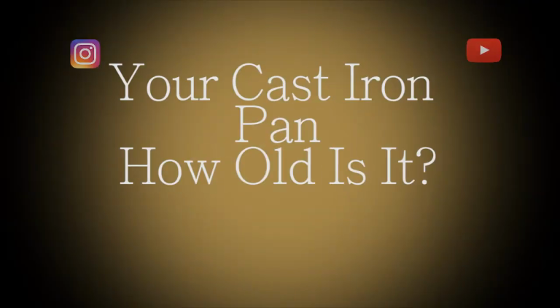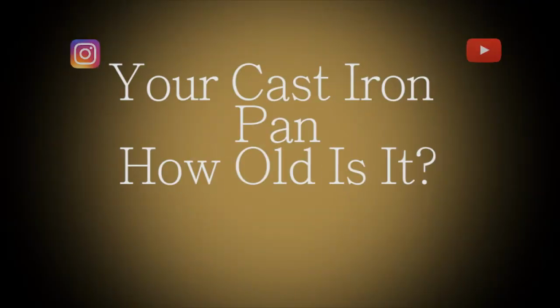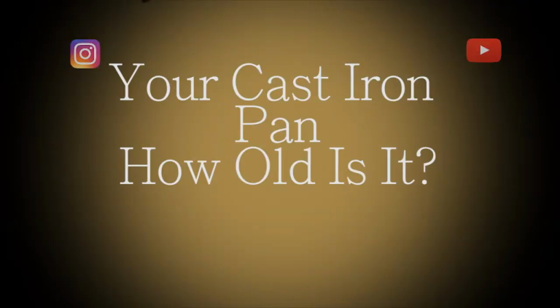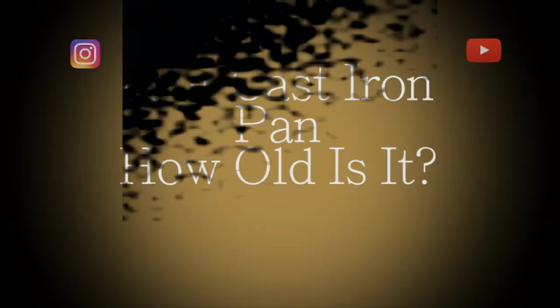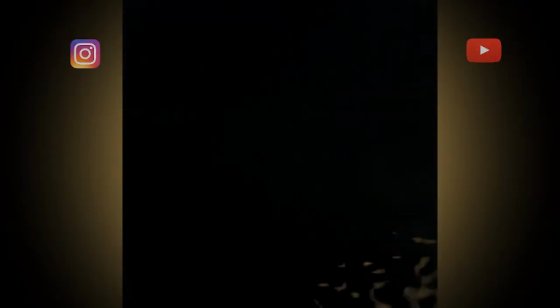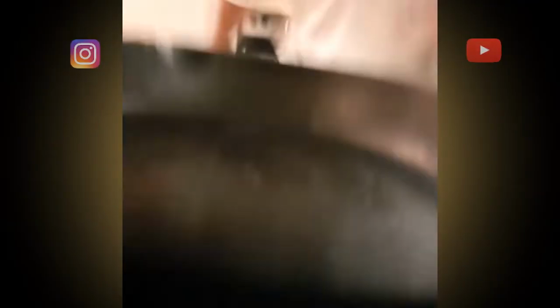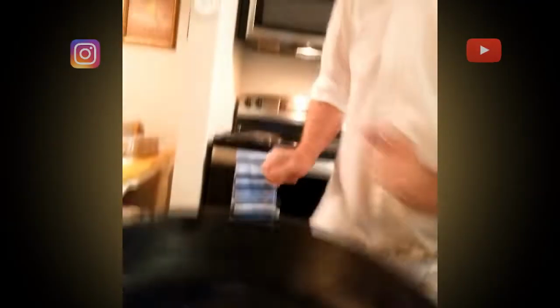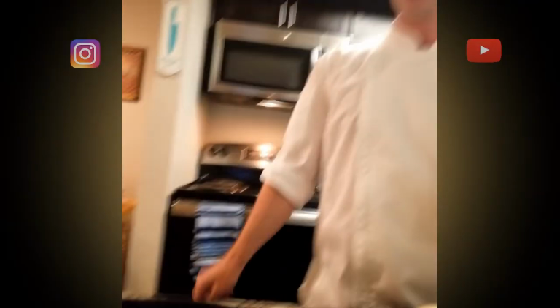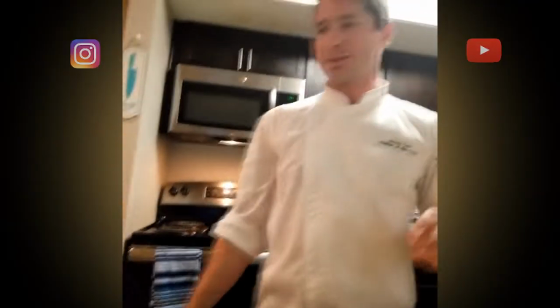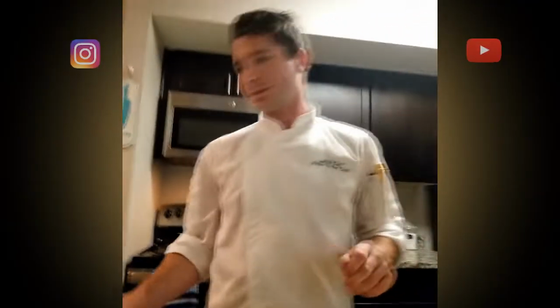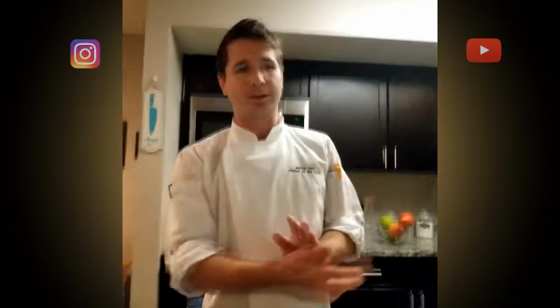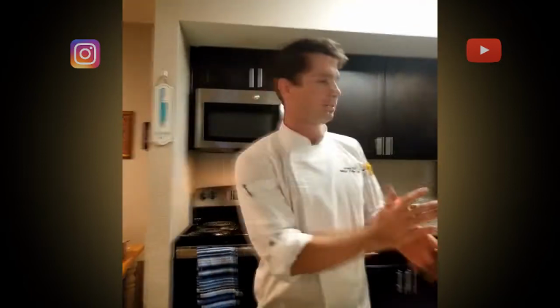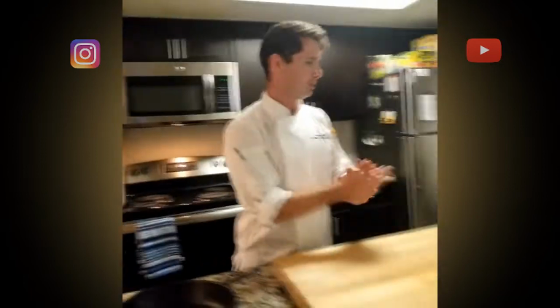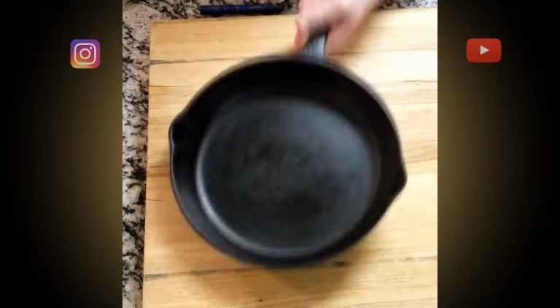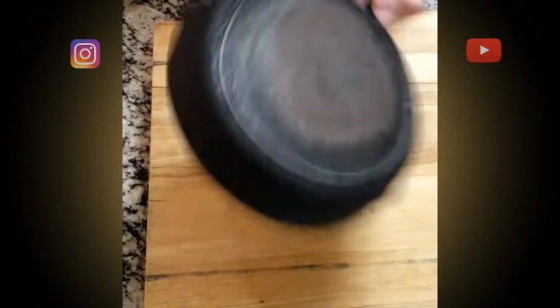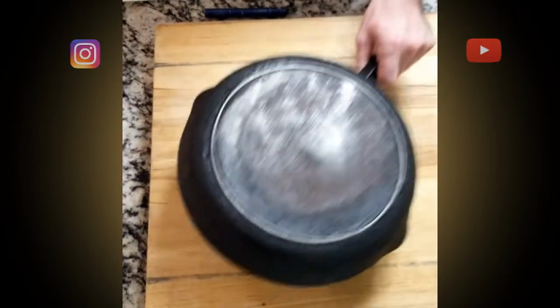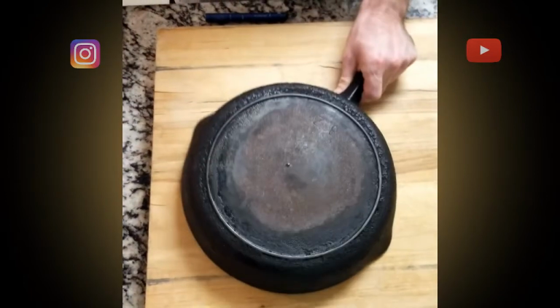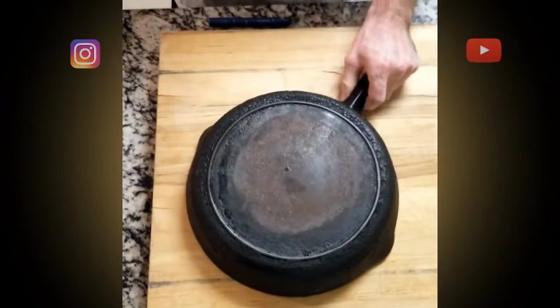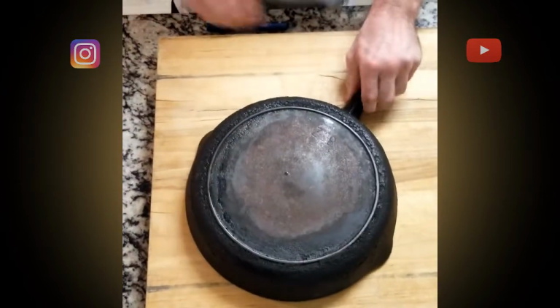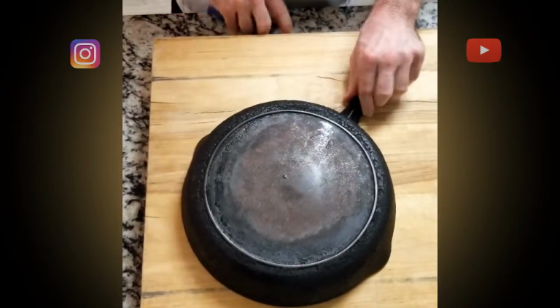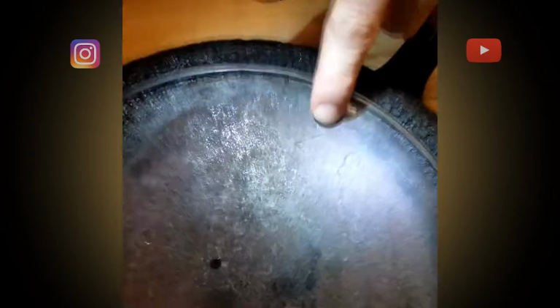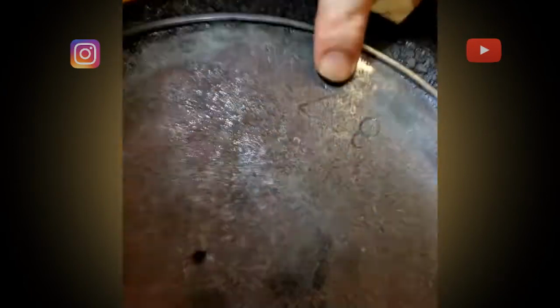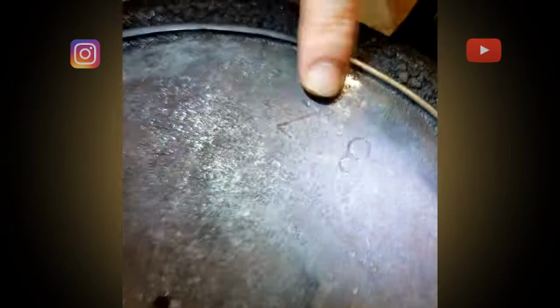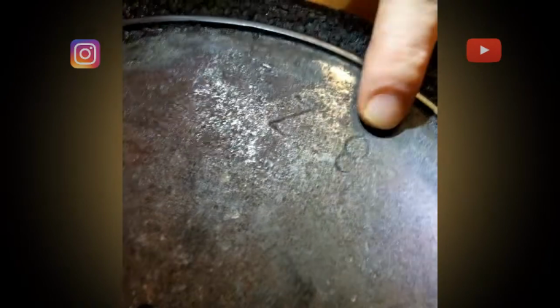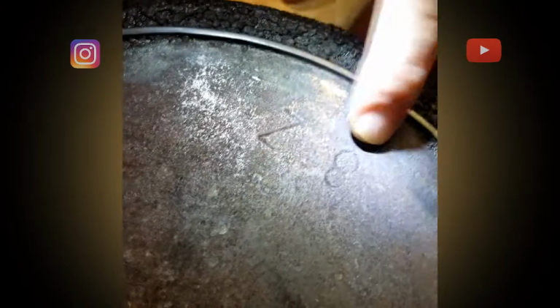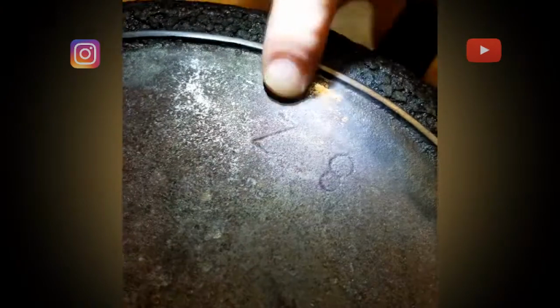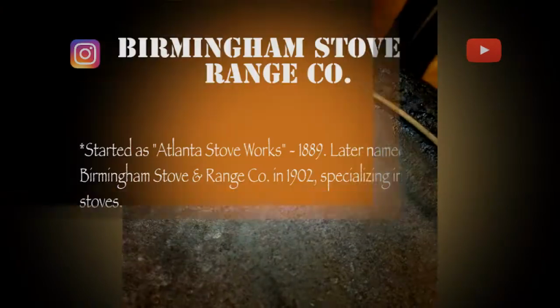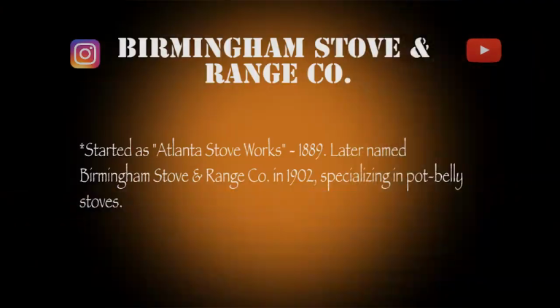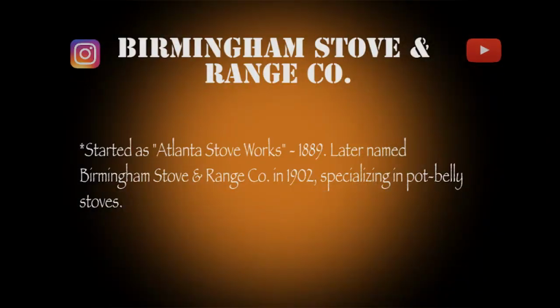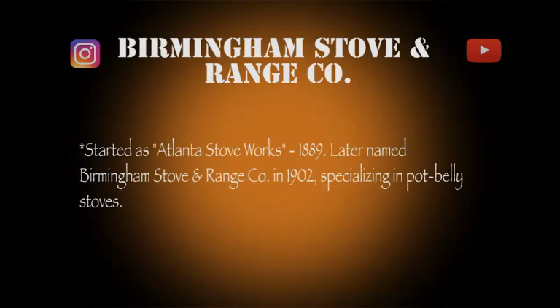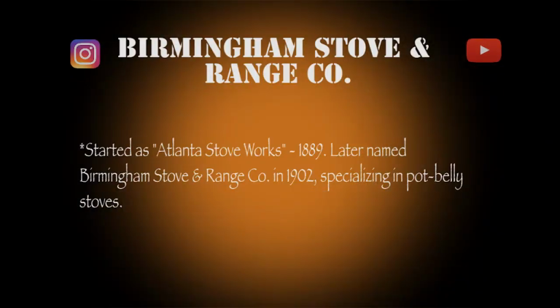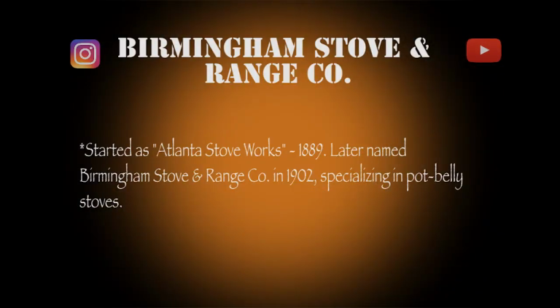I'm confident most everyone has a cast iron skillet at home, maybe an old one. But if it is old, flip it over. There are inscriptions on it, at least these two. The number indicates the size.